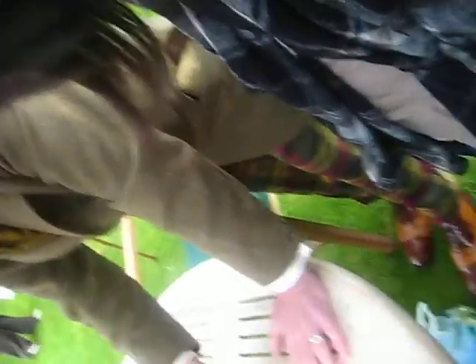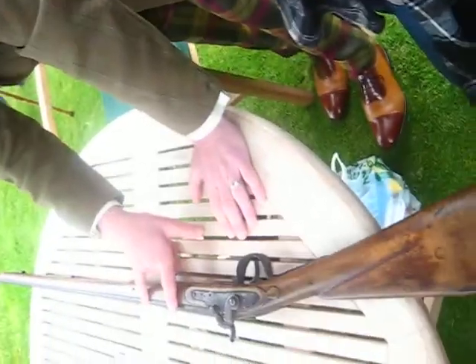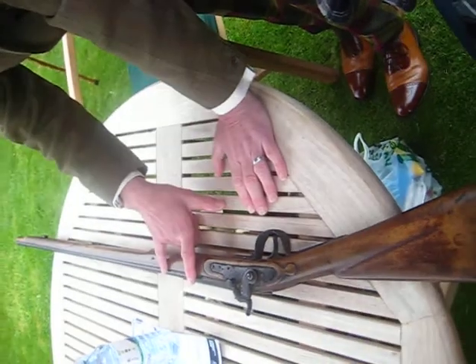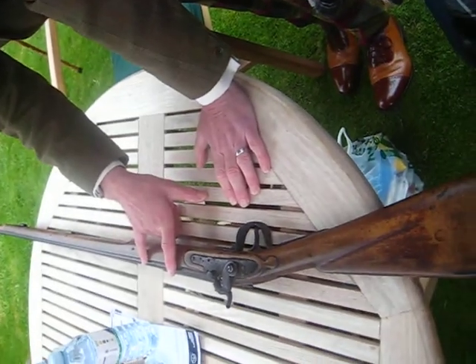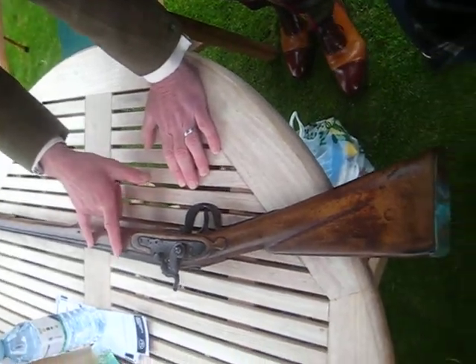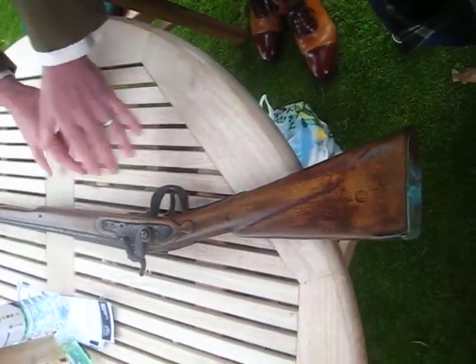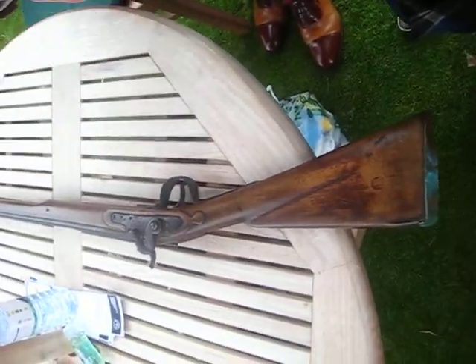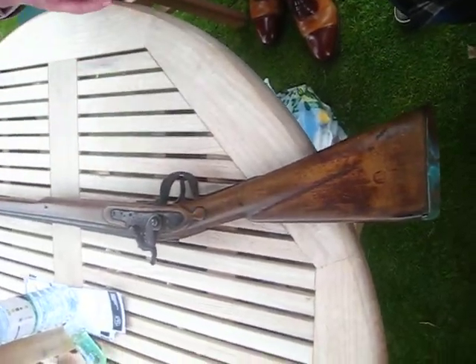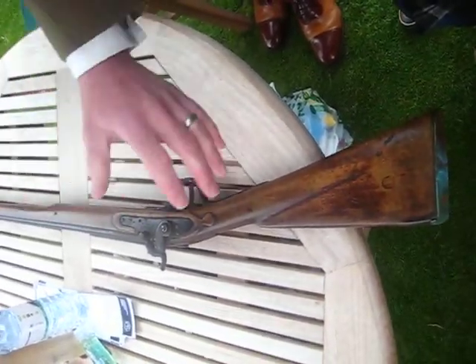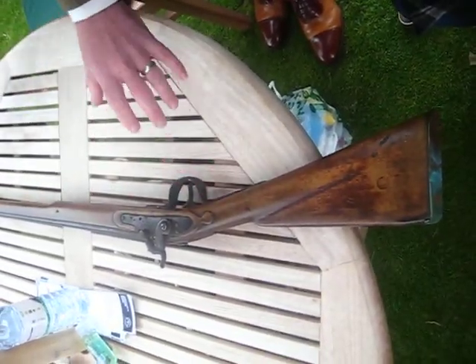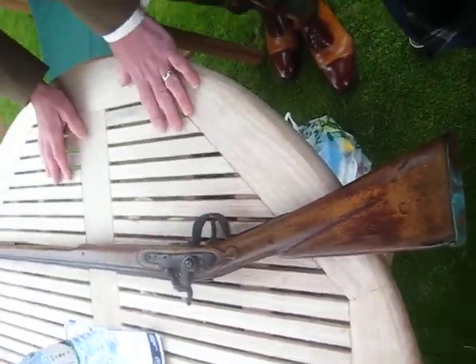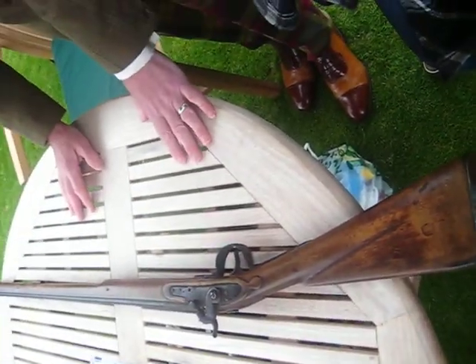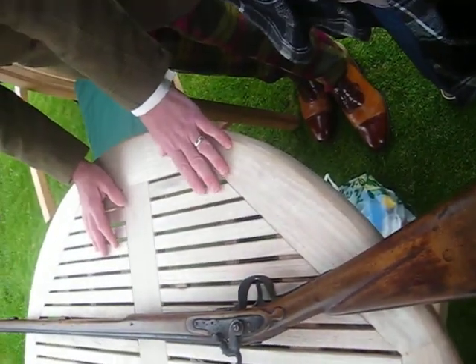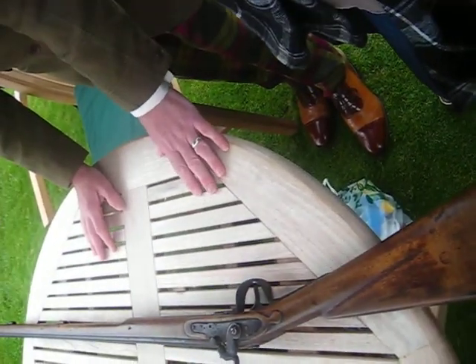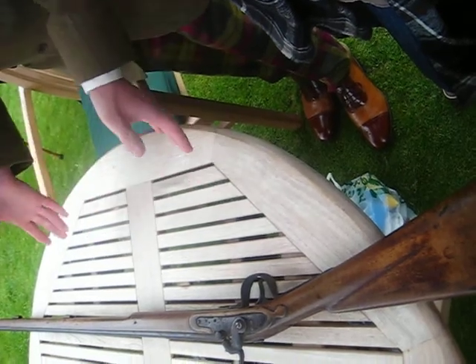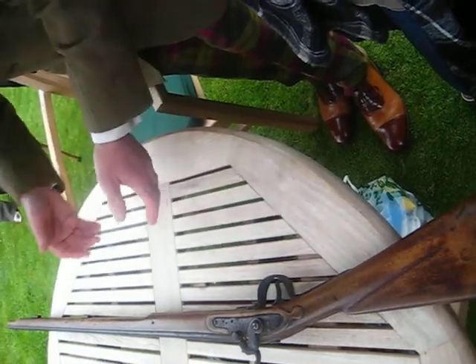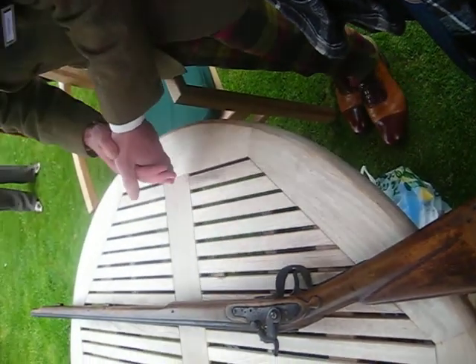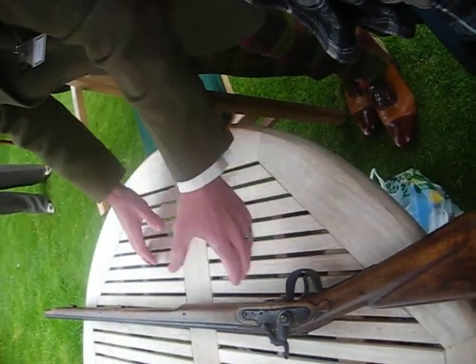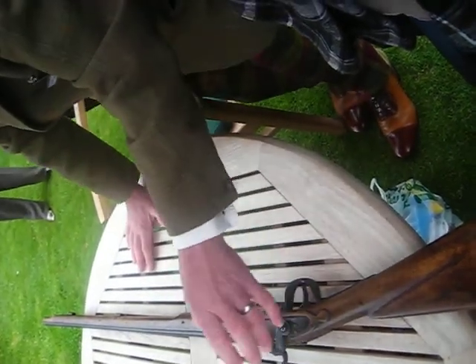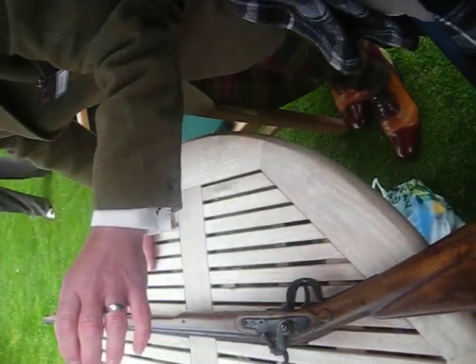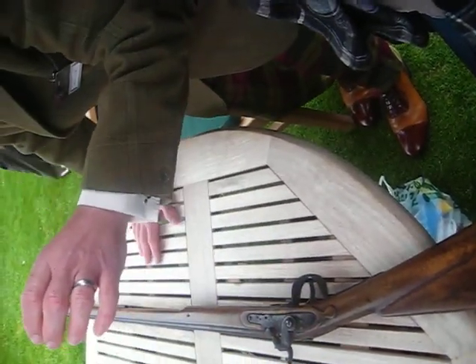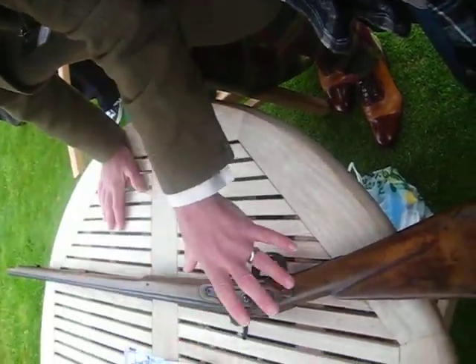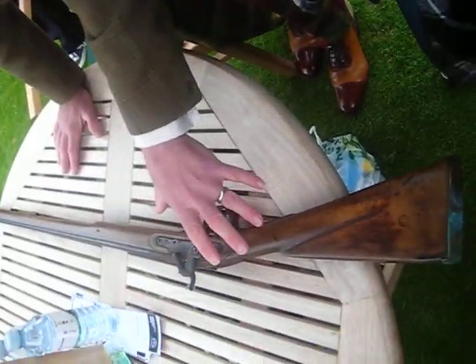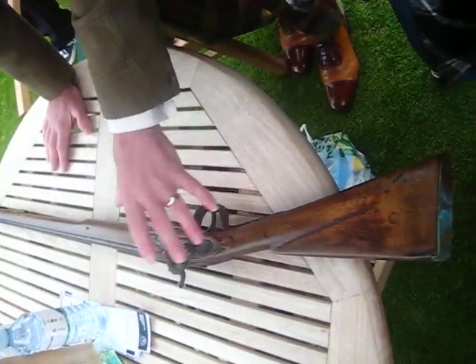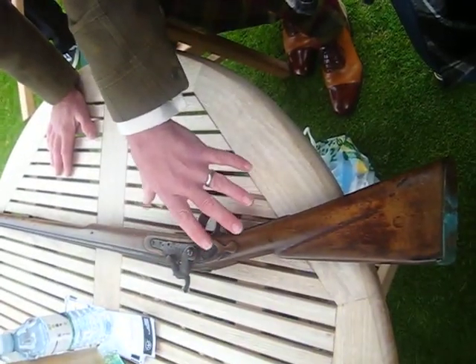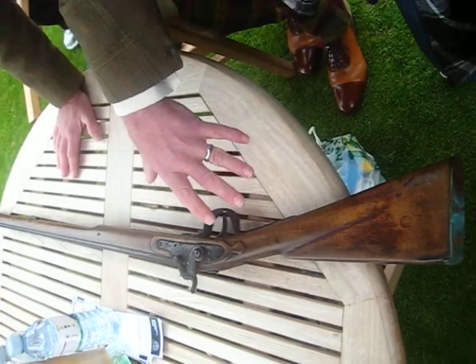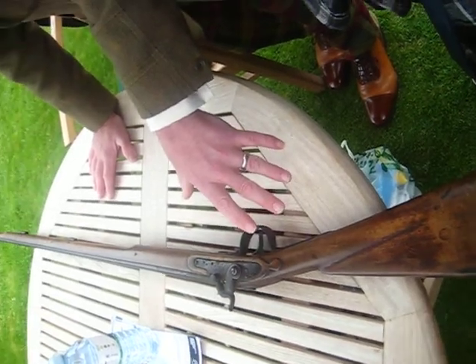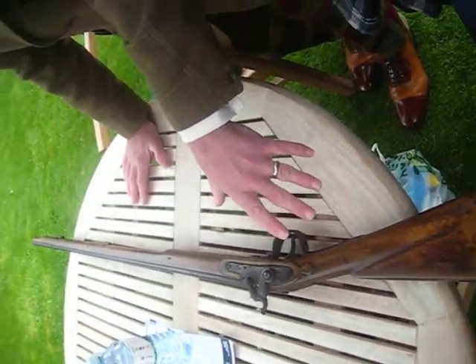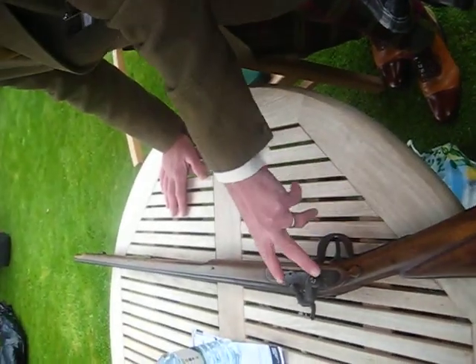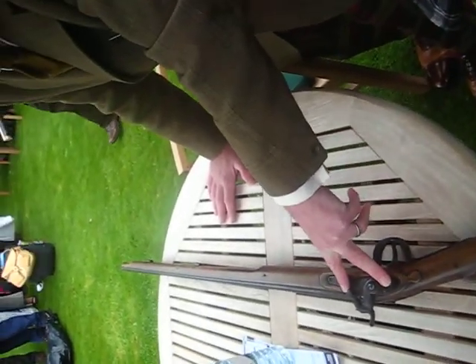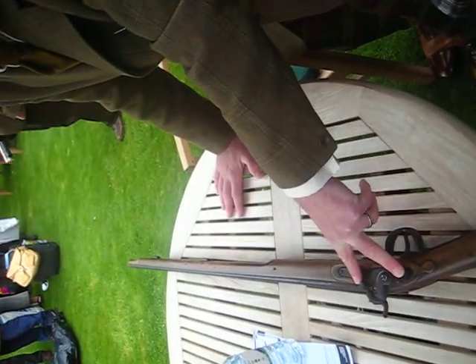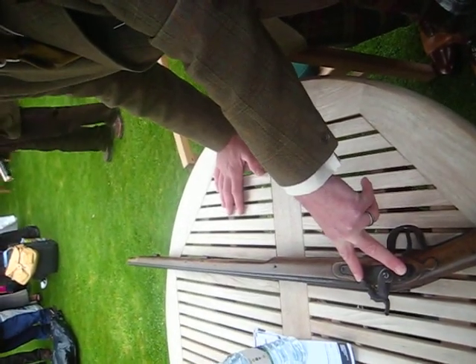The African trade. Birmingham used to produce literally millions and millions of them, sent out to Africa, and they would use the most basic, crudest stuff they could get hold of. Spare locks, fine.